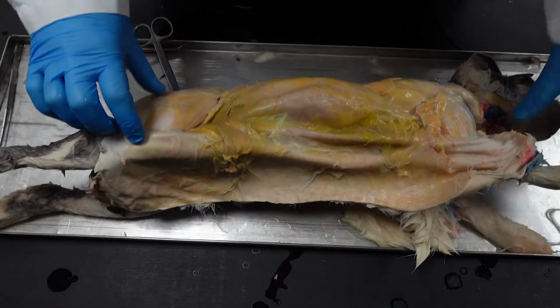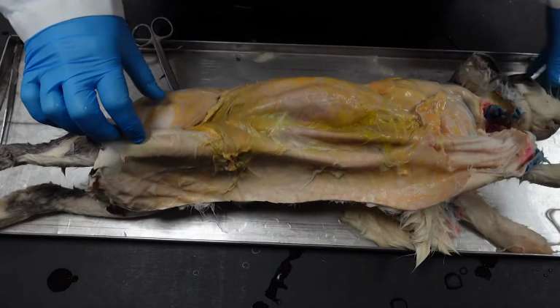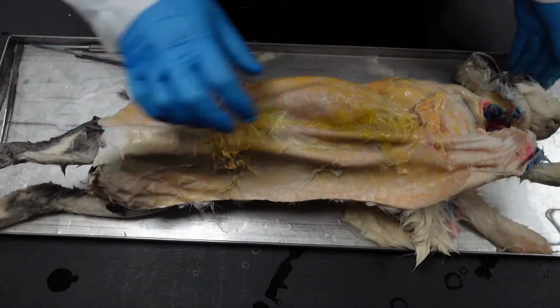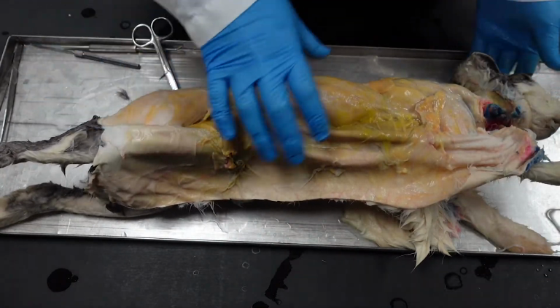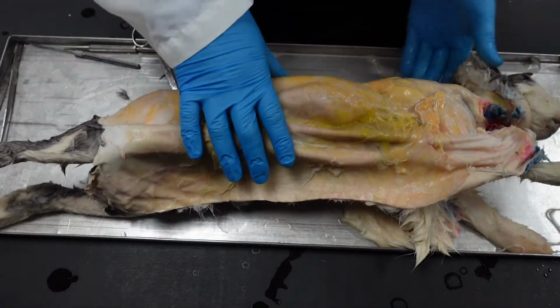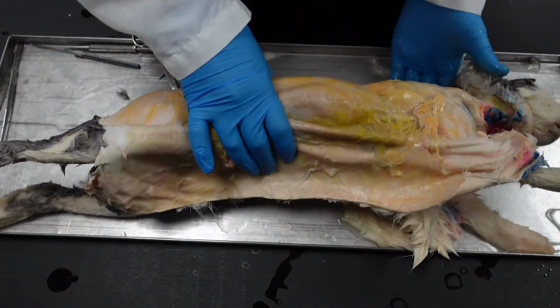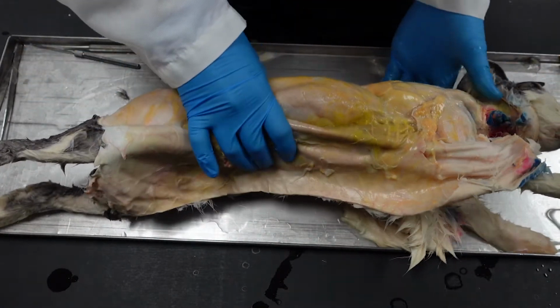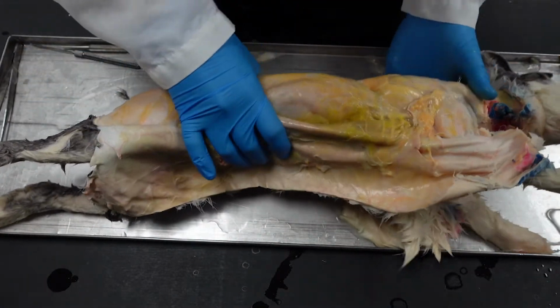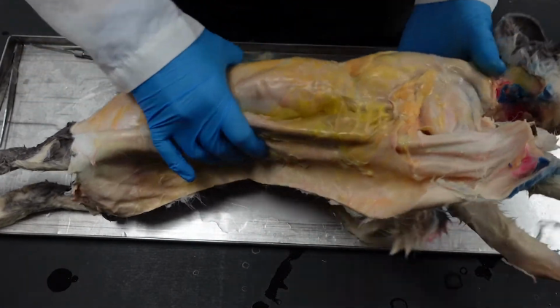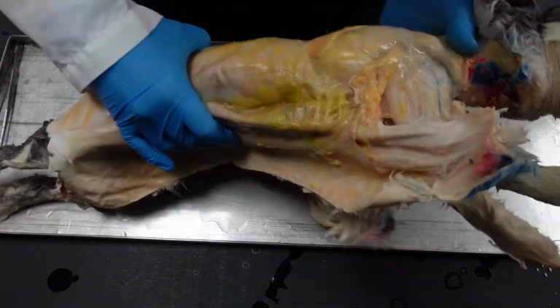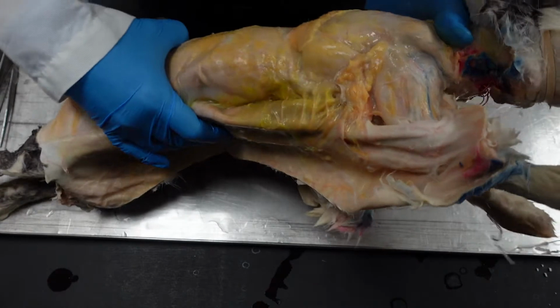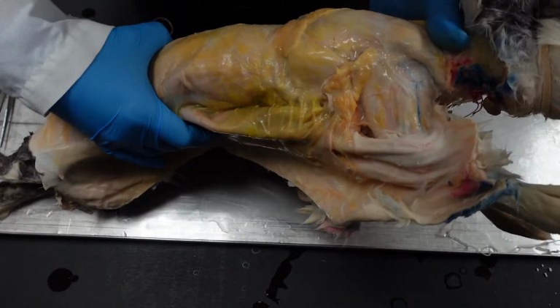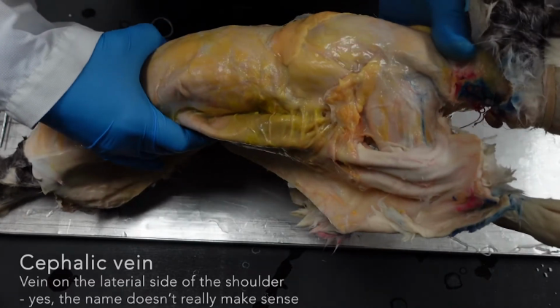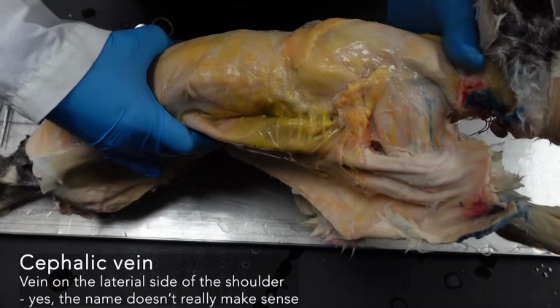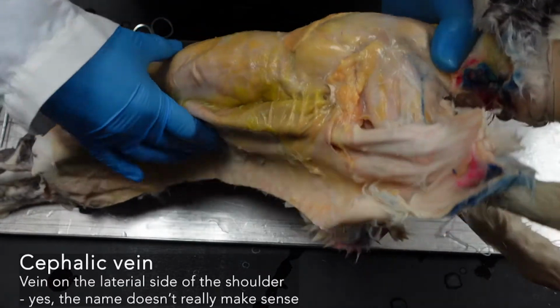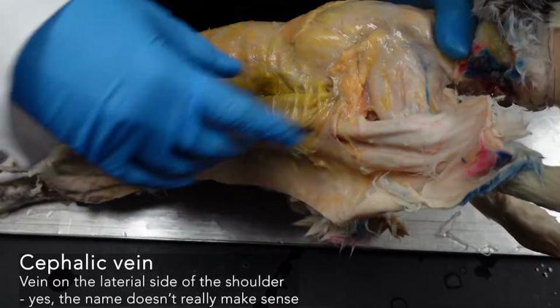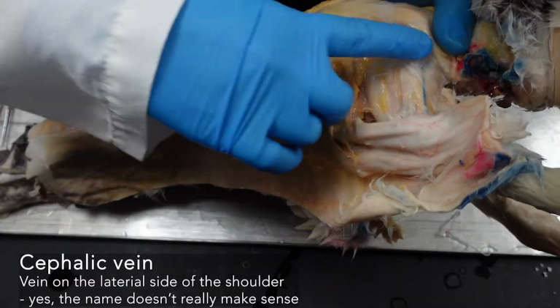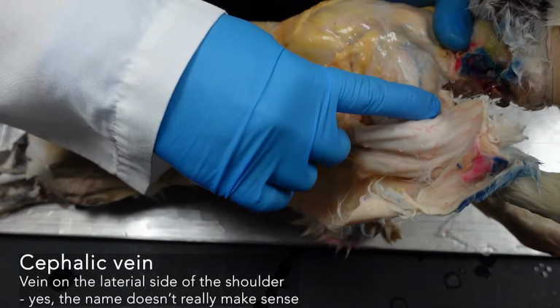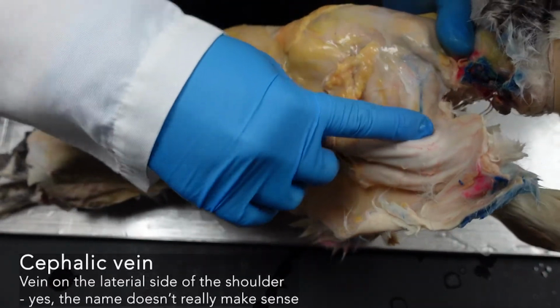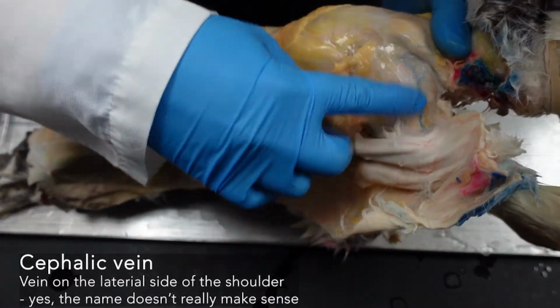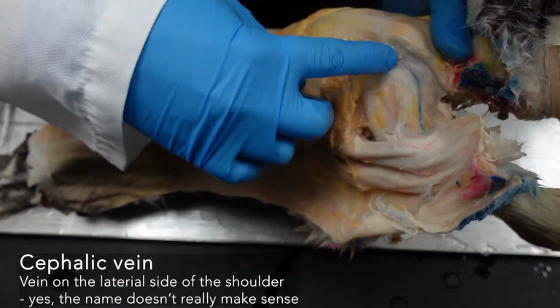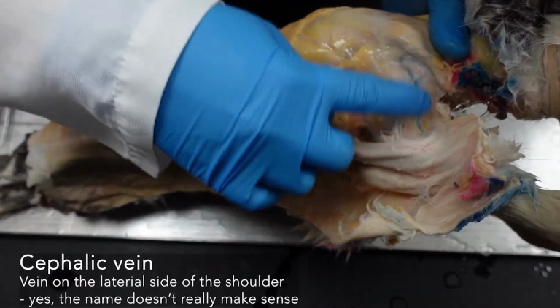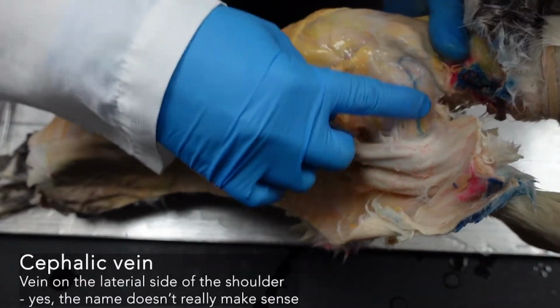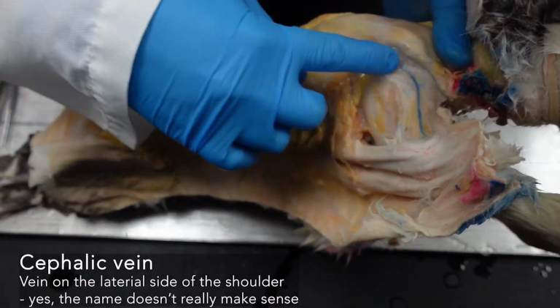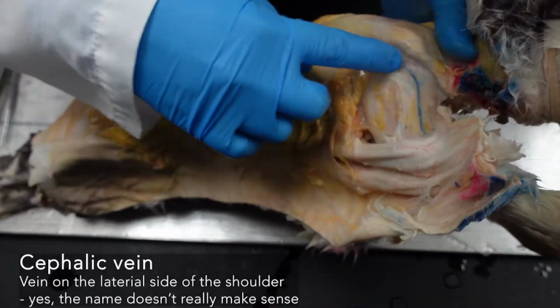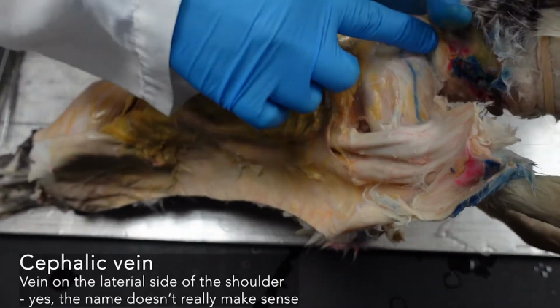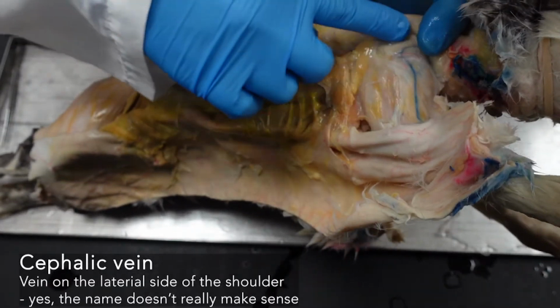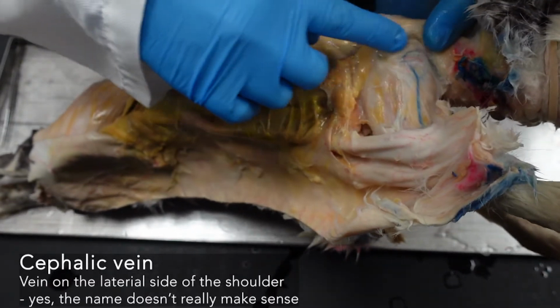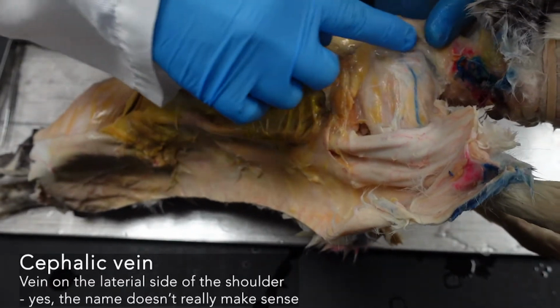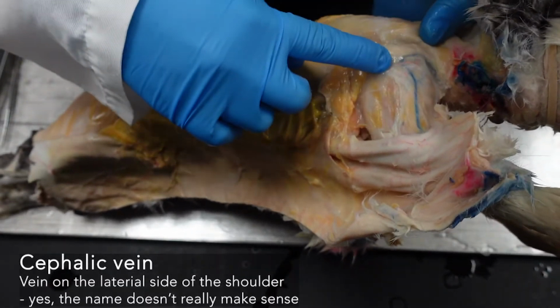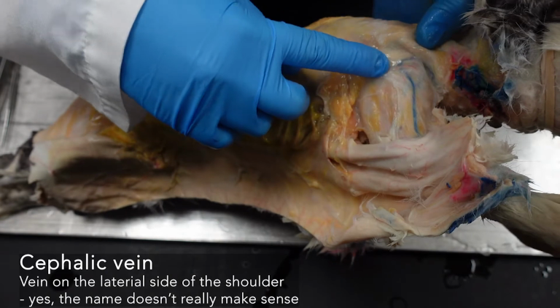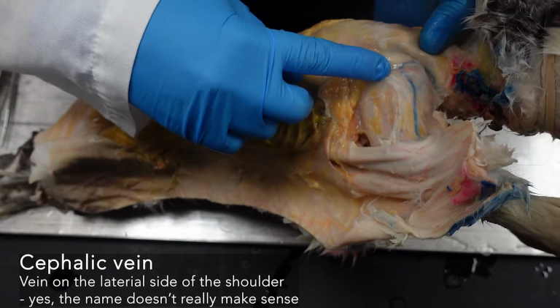Again, we're being really careful around the top of the shoulder. If your vein is filled, you will see it very clearly.